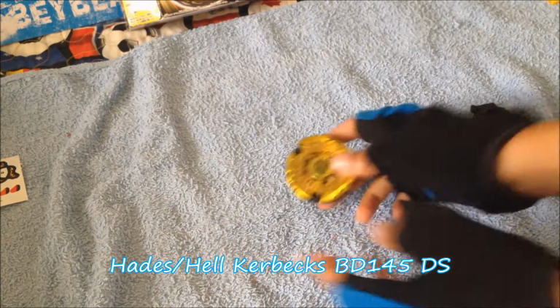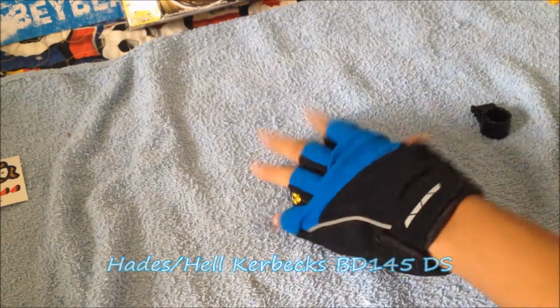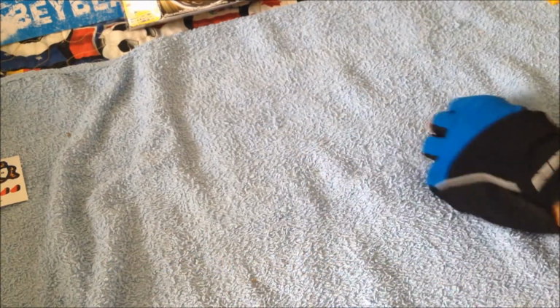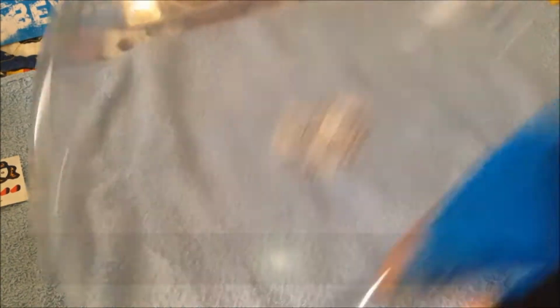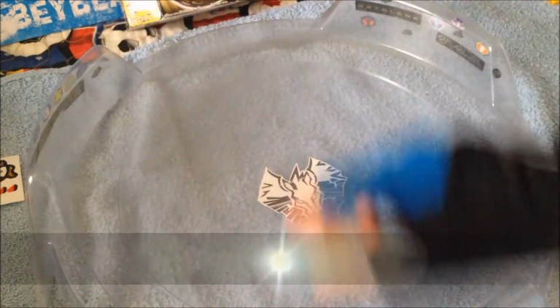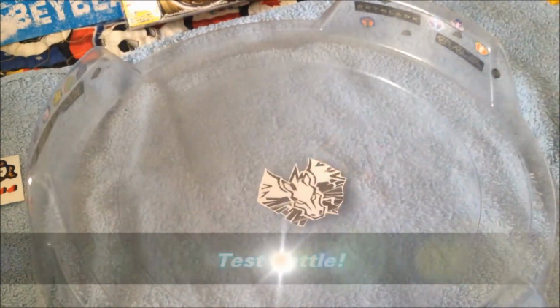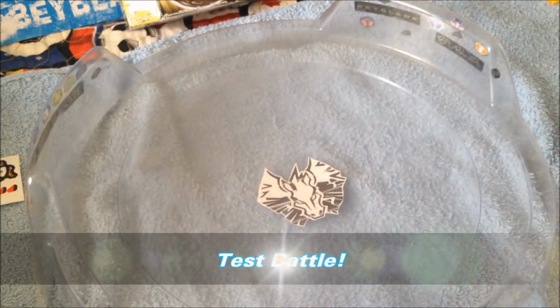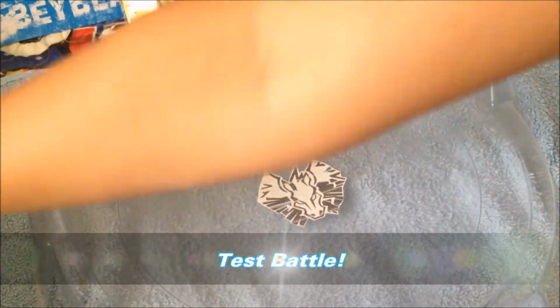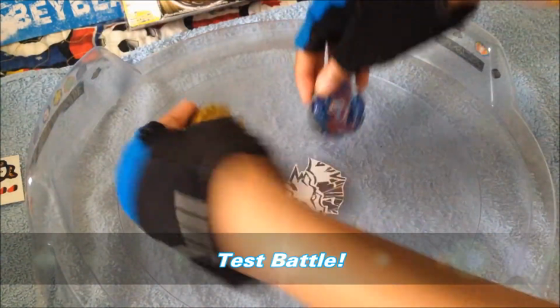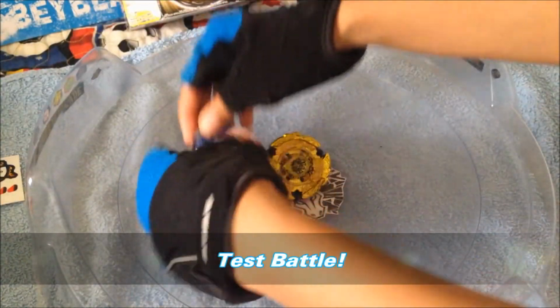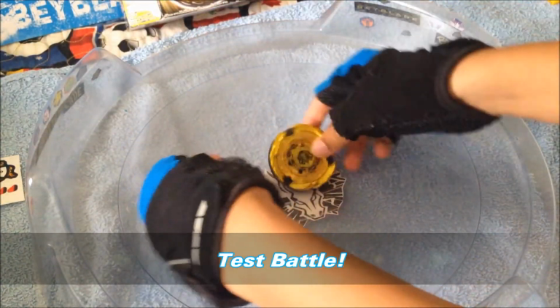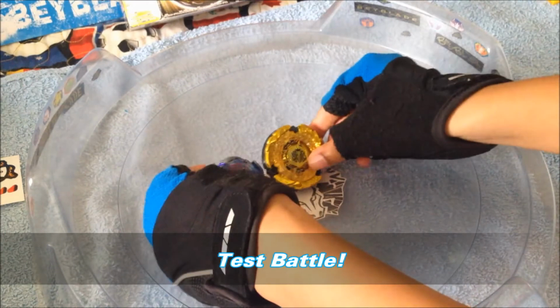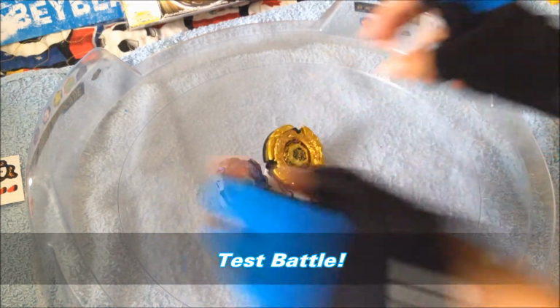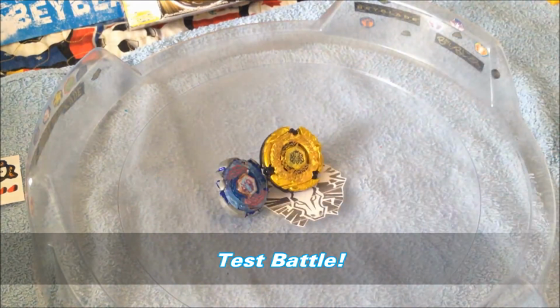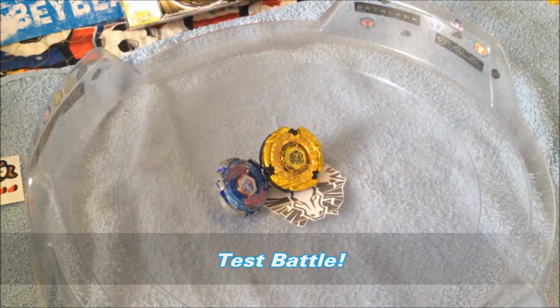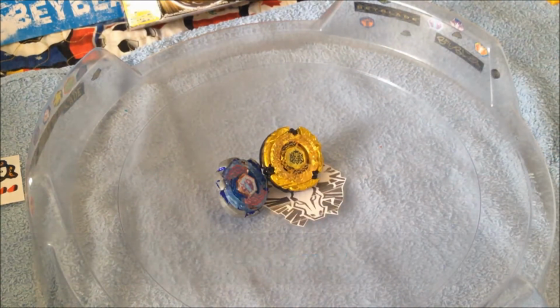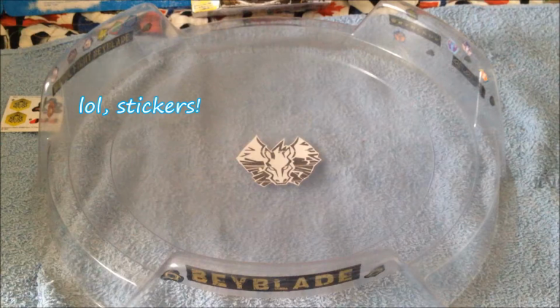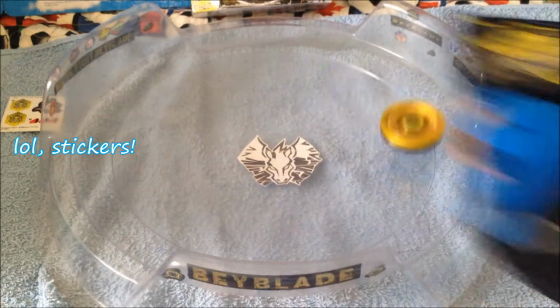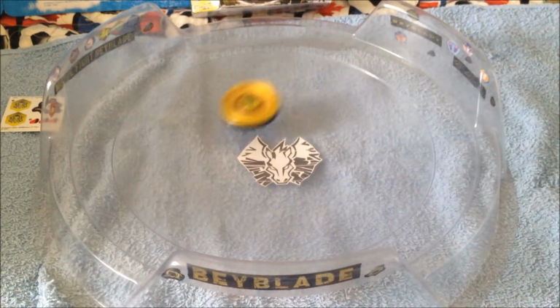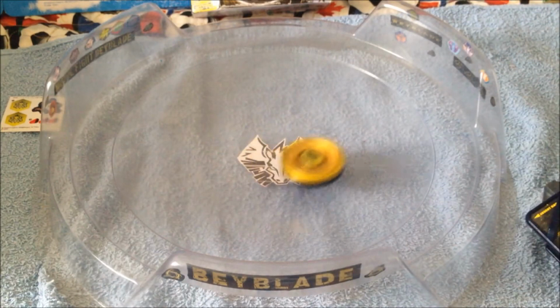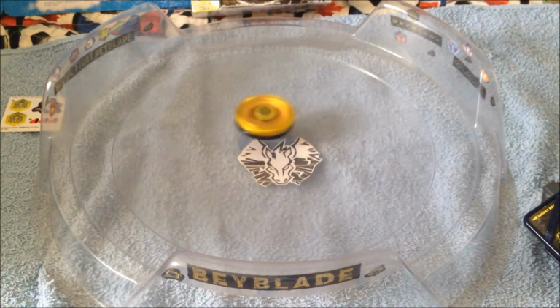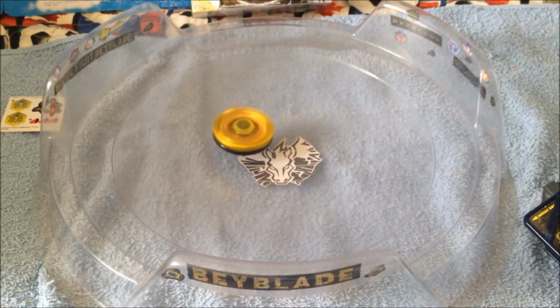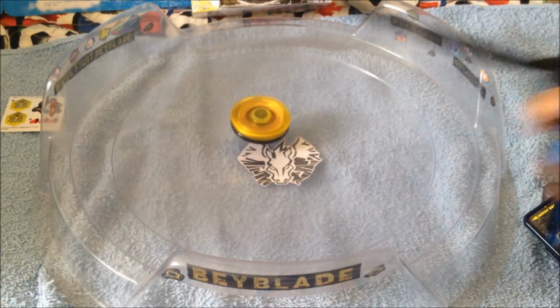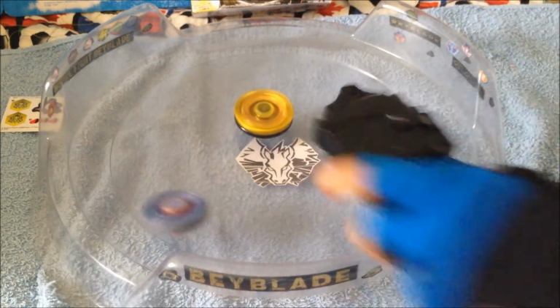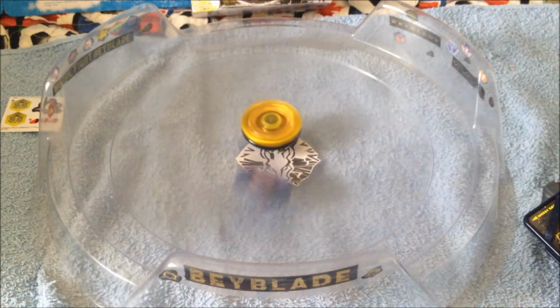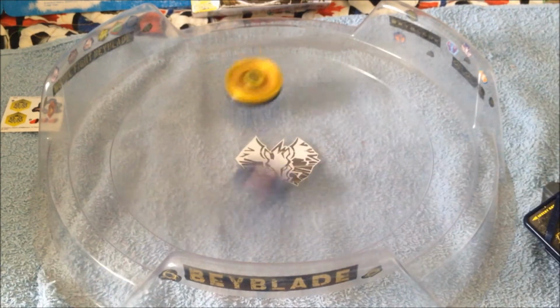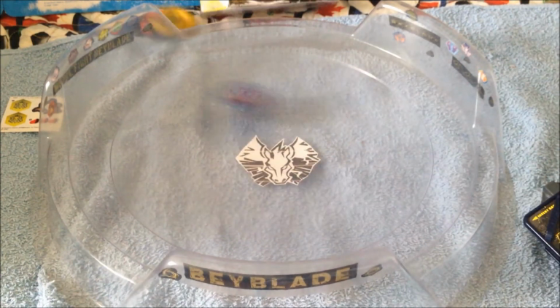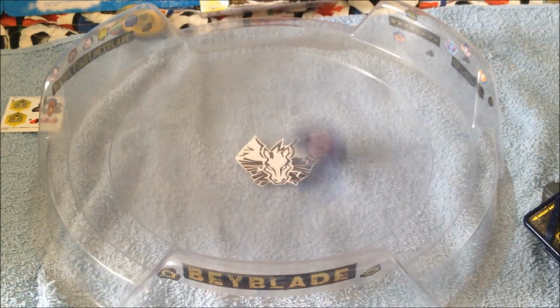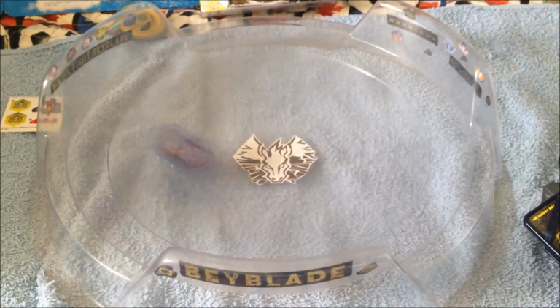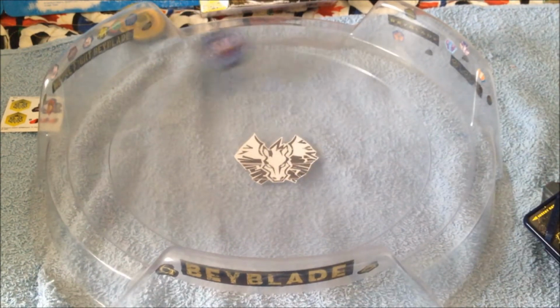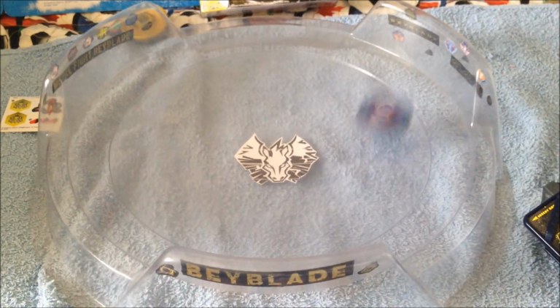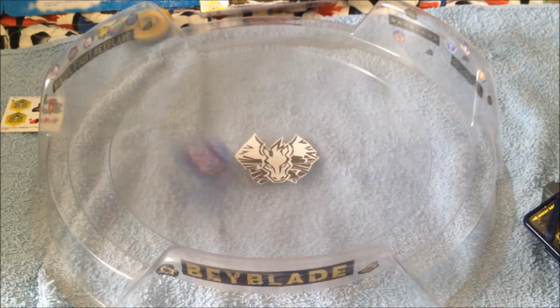Let's get into a test battle between Galaxy Pegasus. So Galaxy Pegasus versus Hades Kerbex — let's do it! Round one, people! That's so cool — flower pattern! Come on, stadium out! And it's Pegasus for the win, guys!